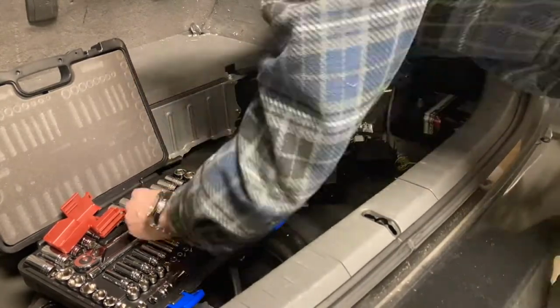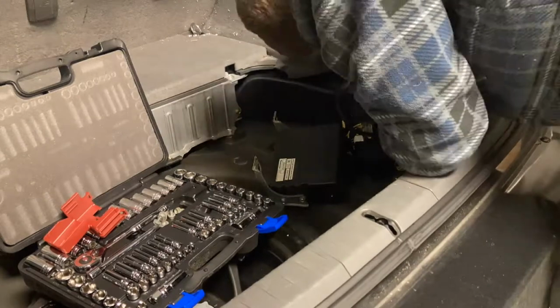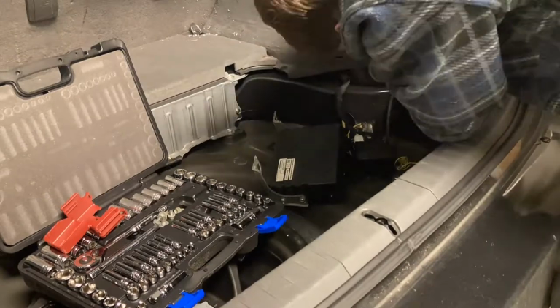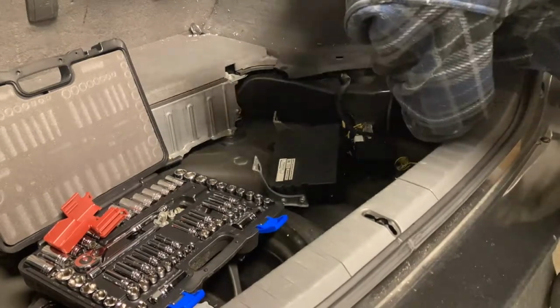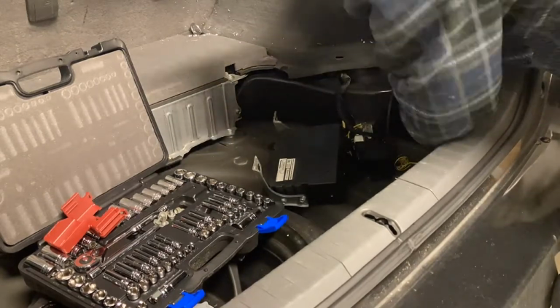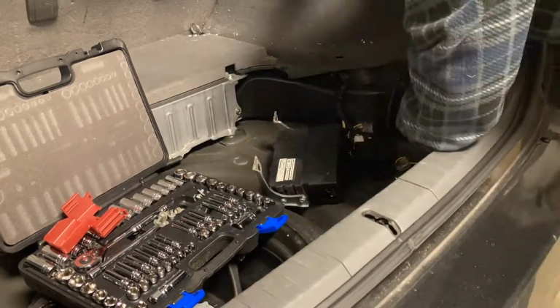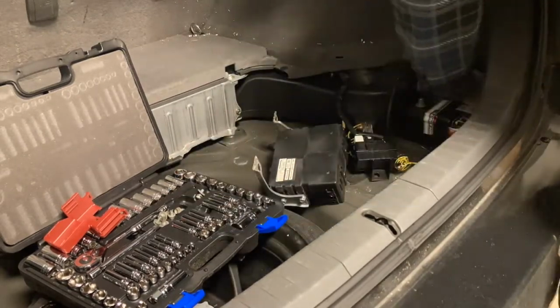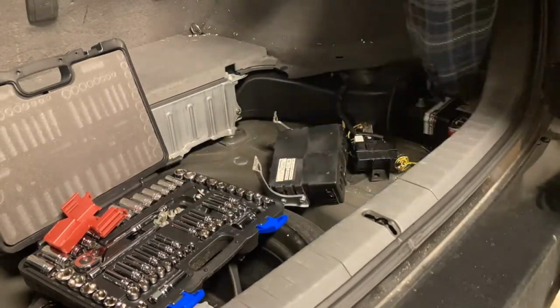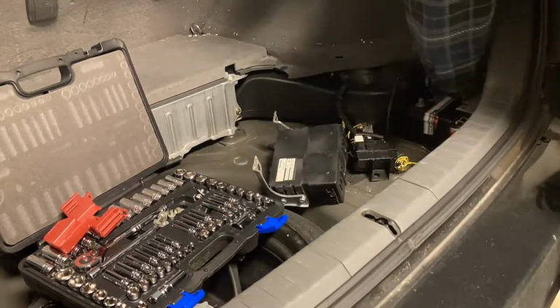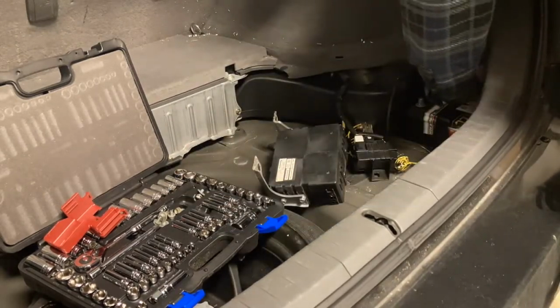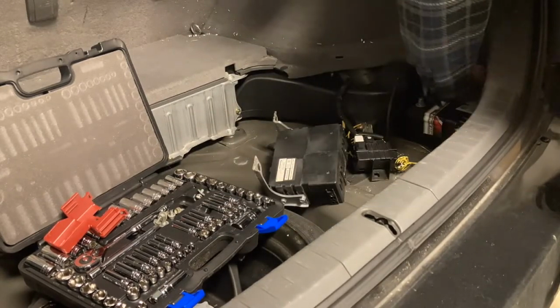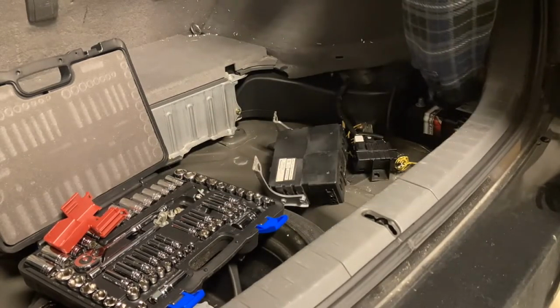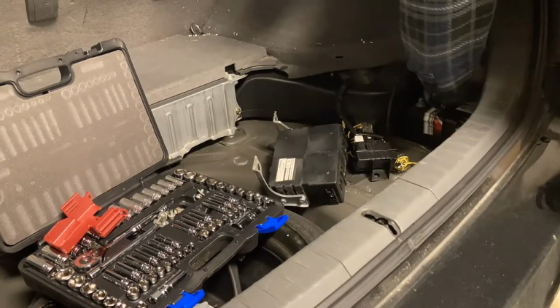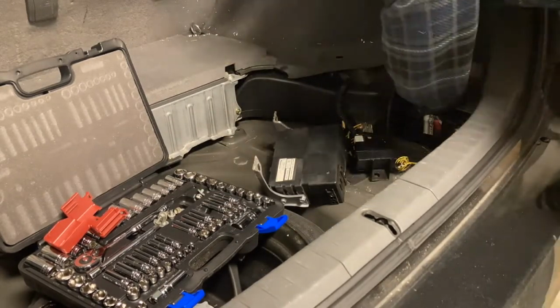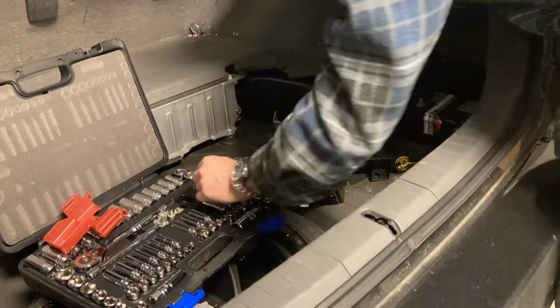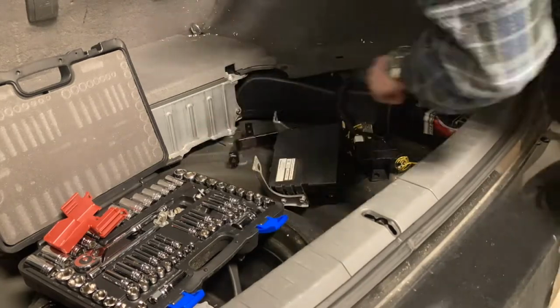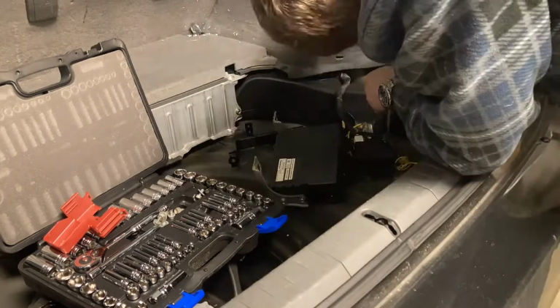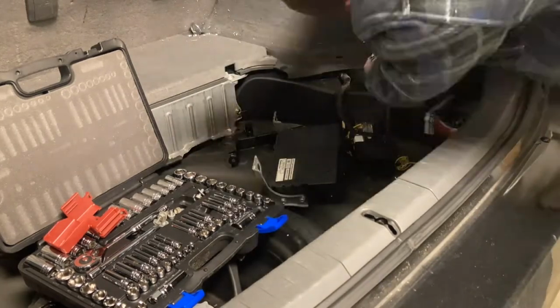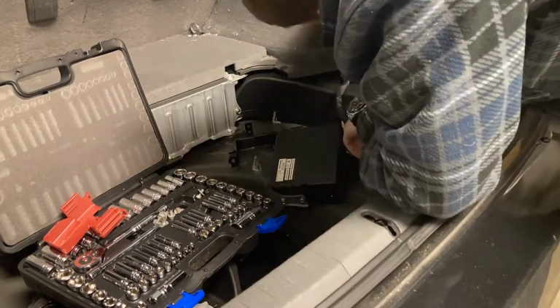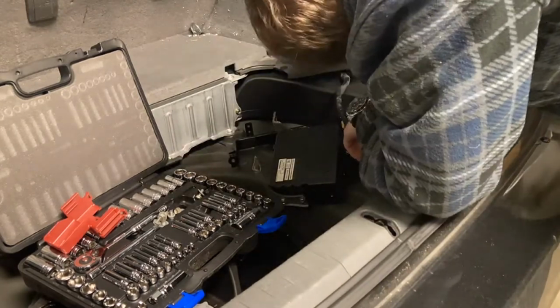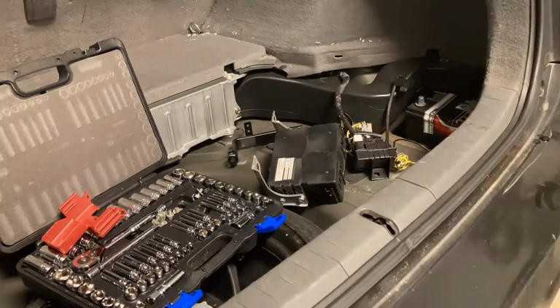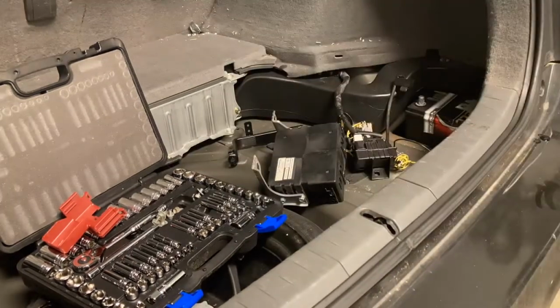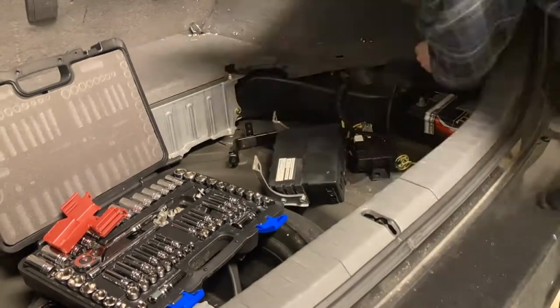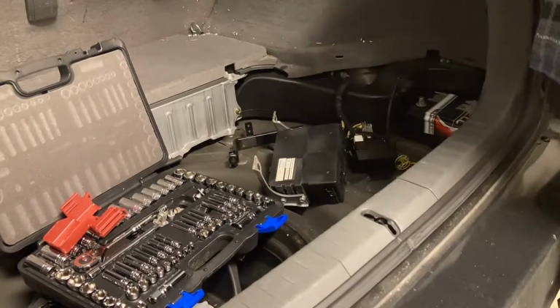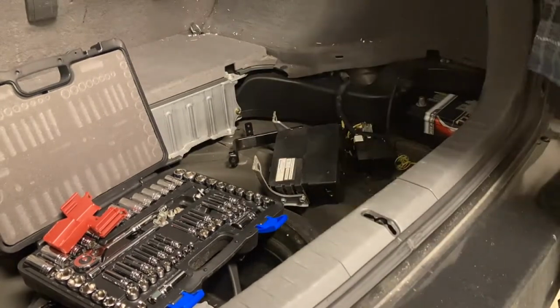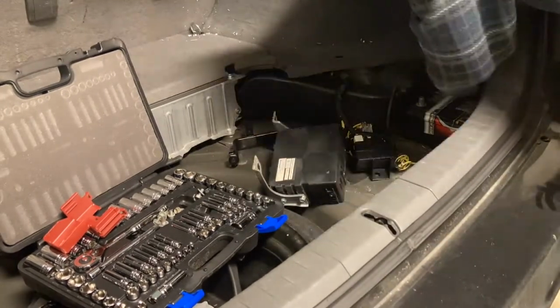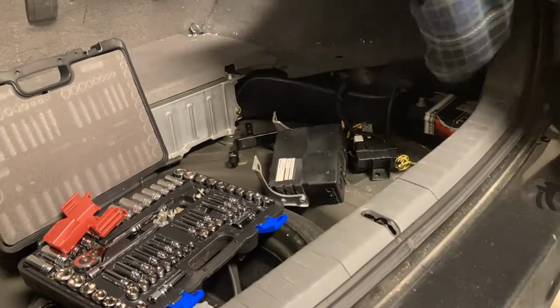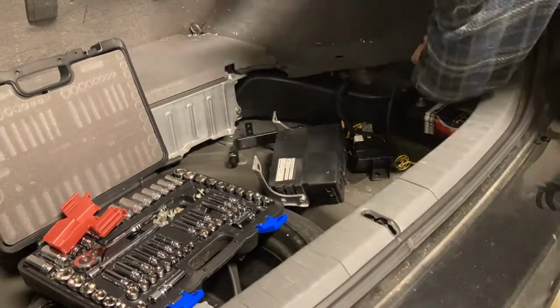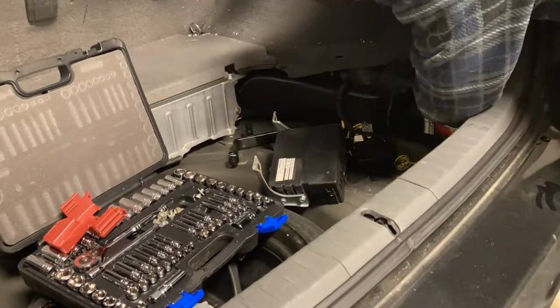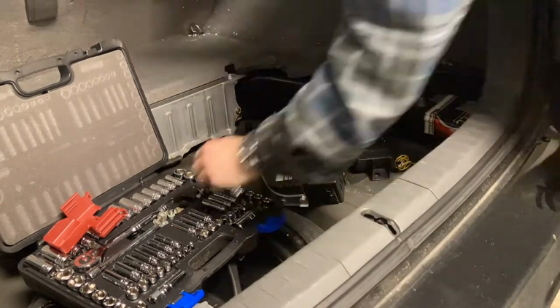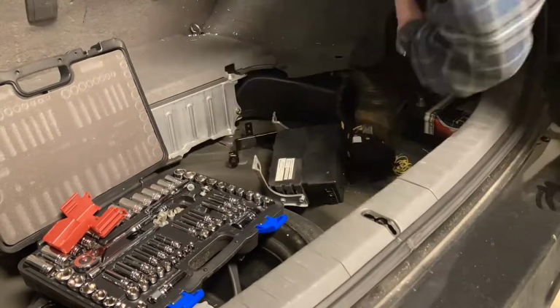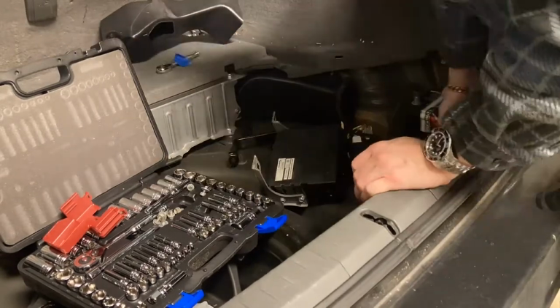This specific one's positive terminal is SAE and the negative terminal is JIS, or Japanese International Standards. So I had to hammer this on even with a shim adapter on the post.